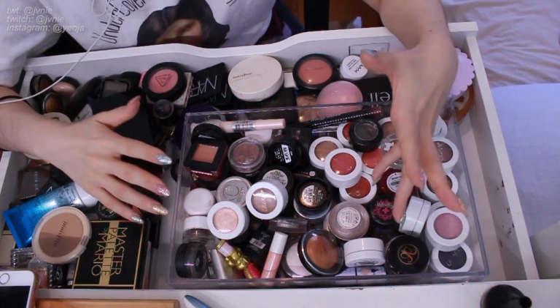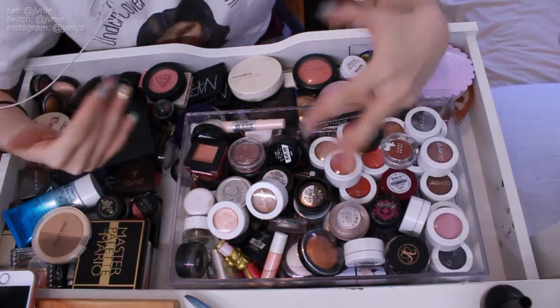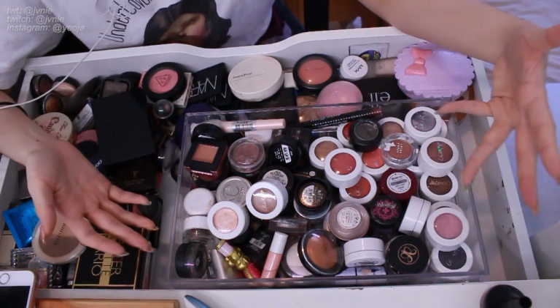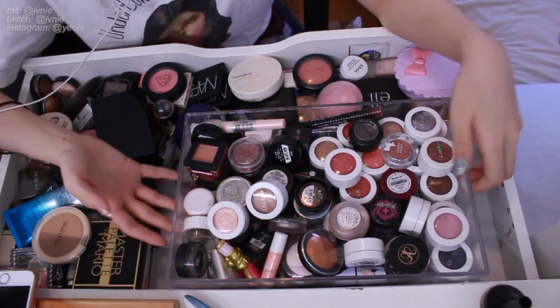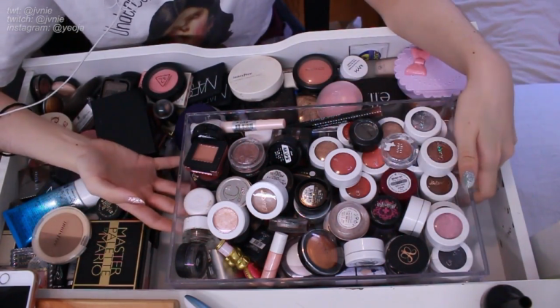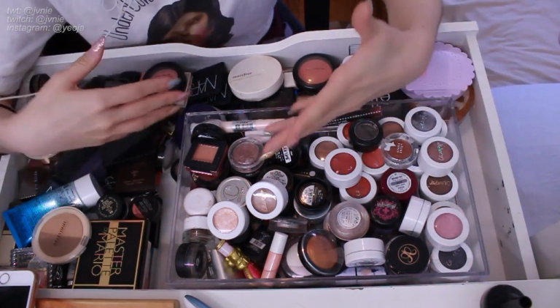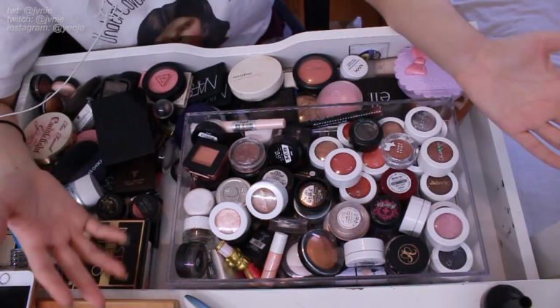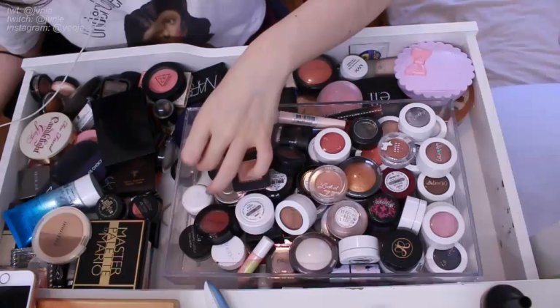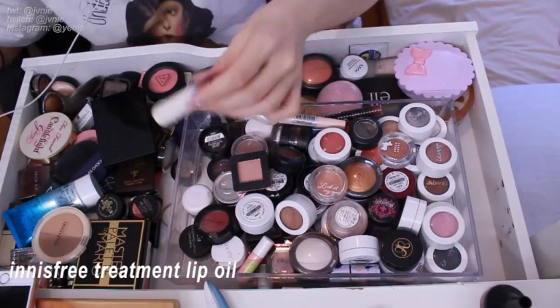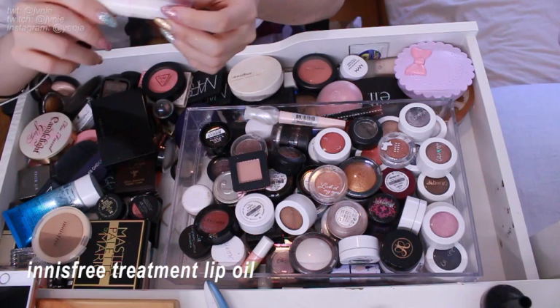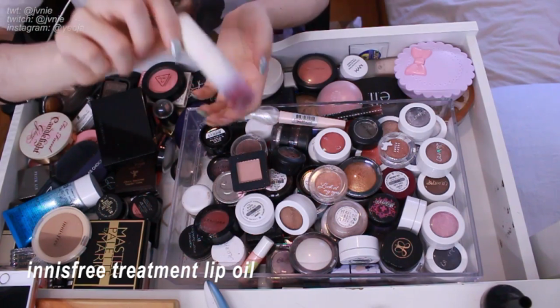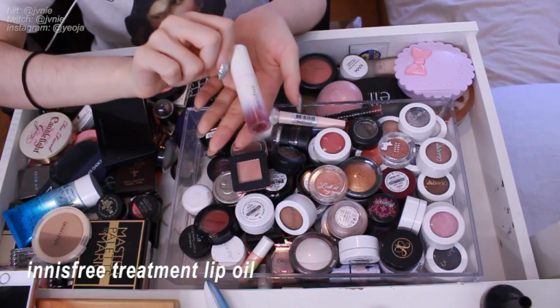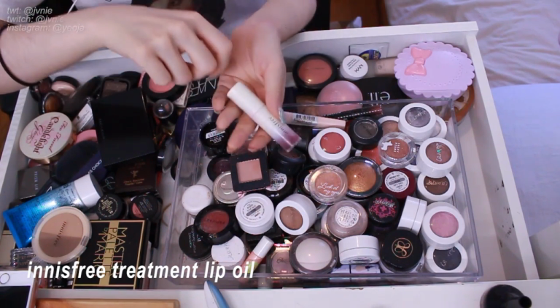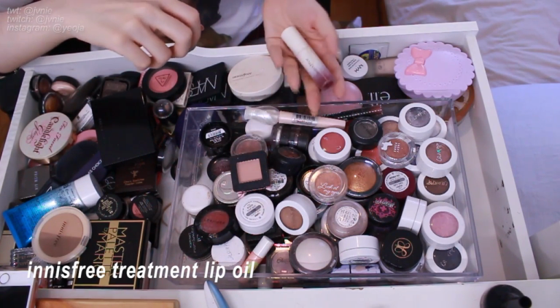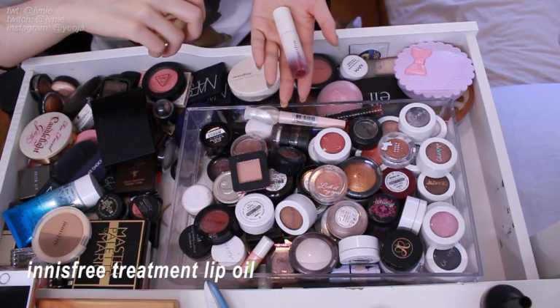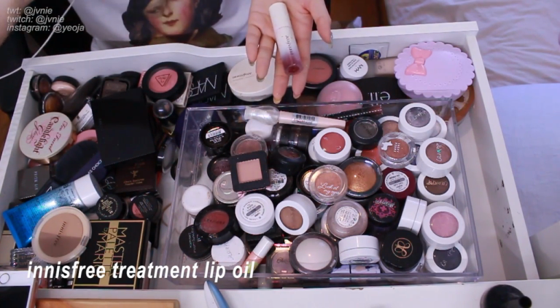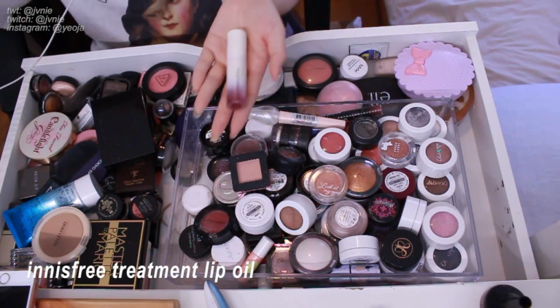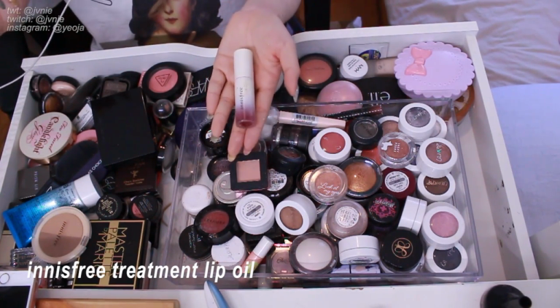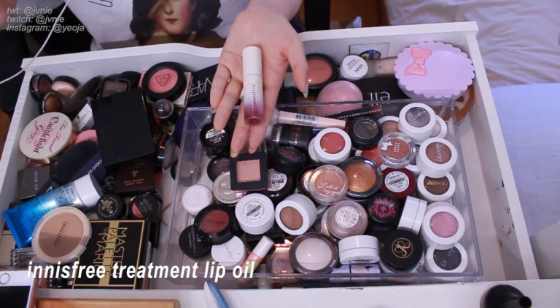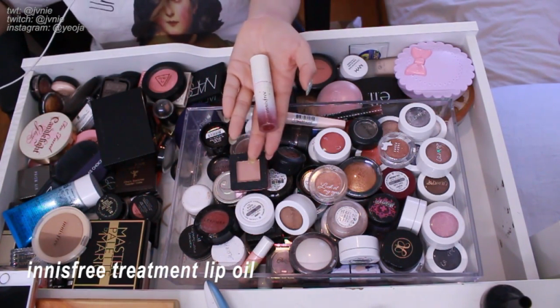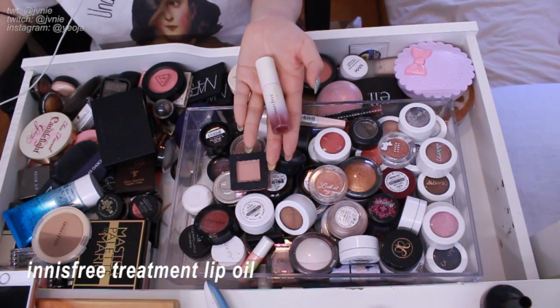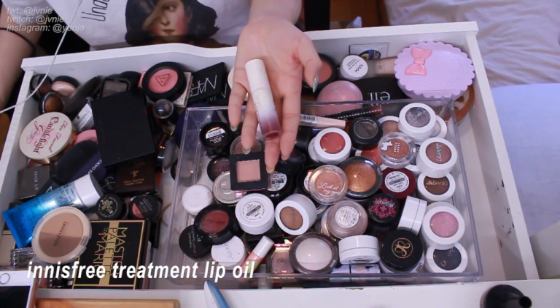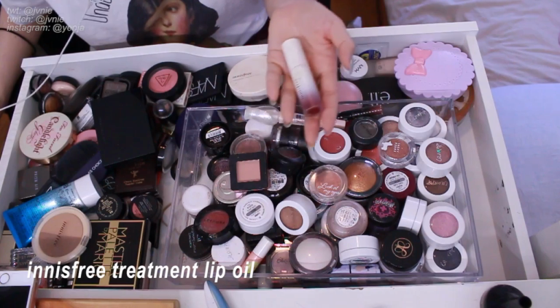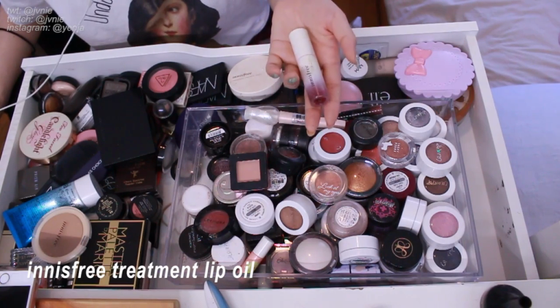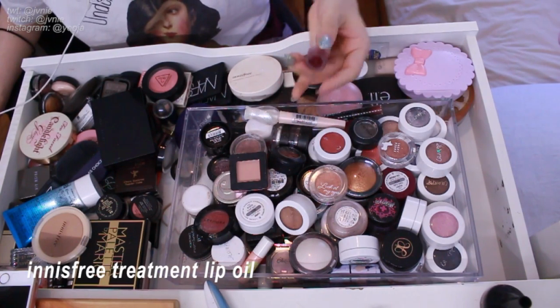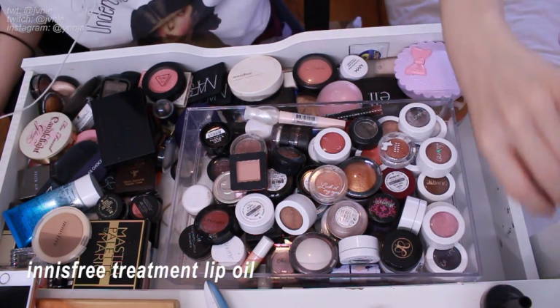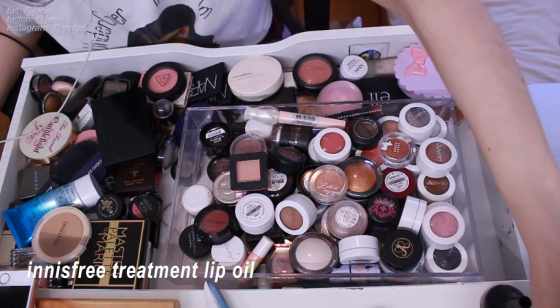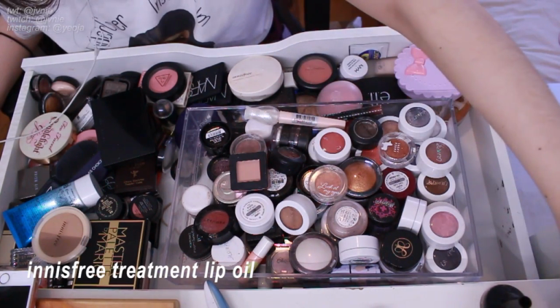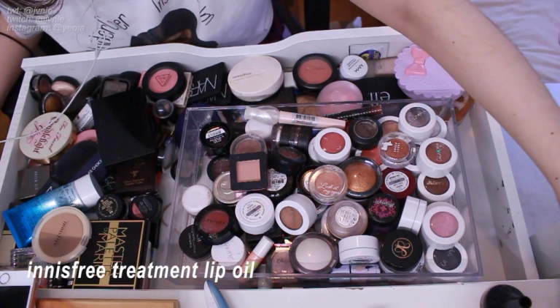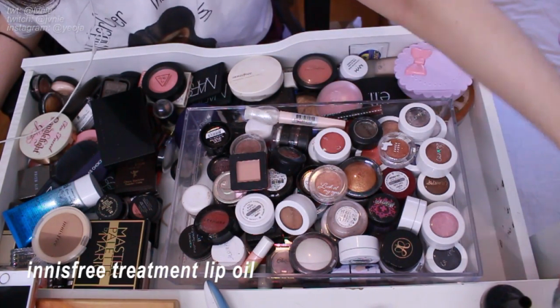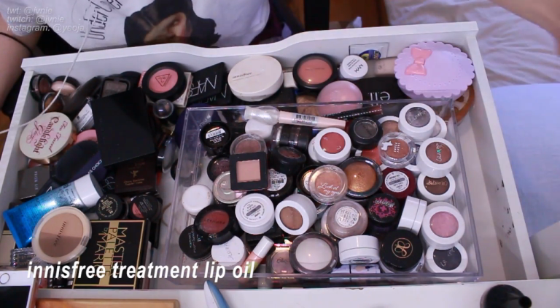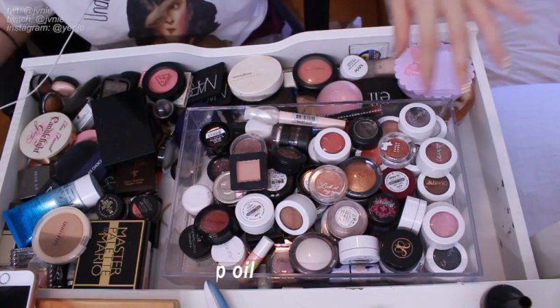Moving on to this drawer. First off I see this Innisfree lip oil. This is a product I talked about in my last video. I'm gonna get rid of it because it's really old and I just don't use it.